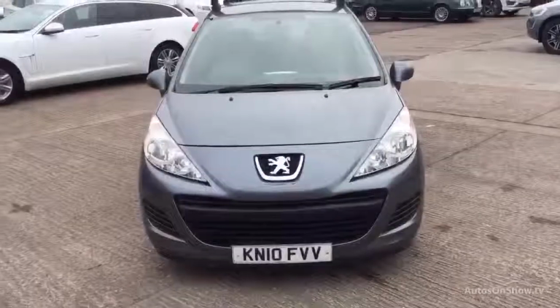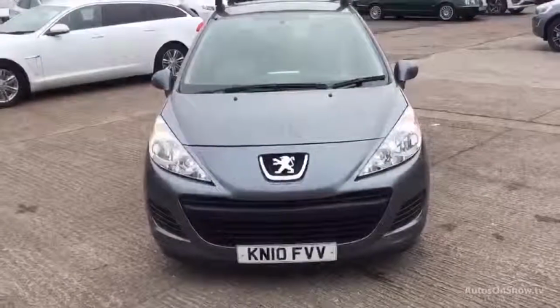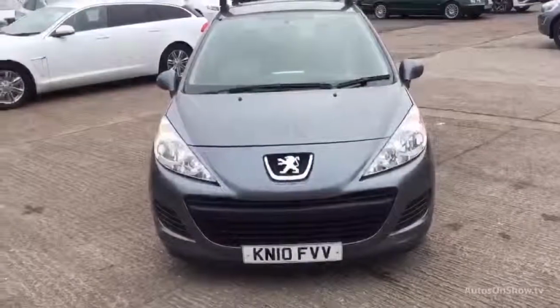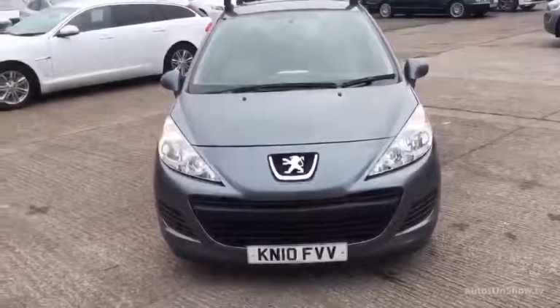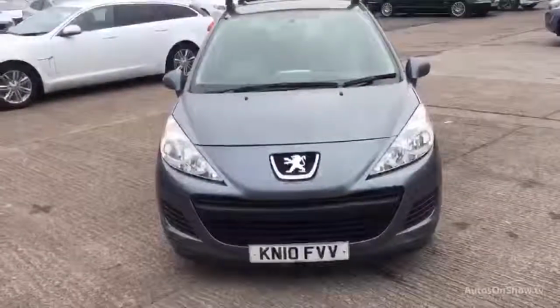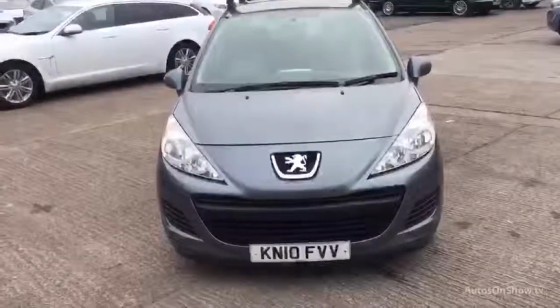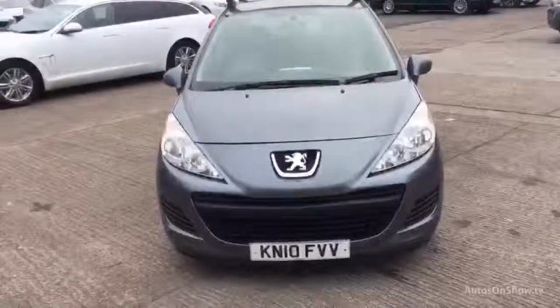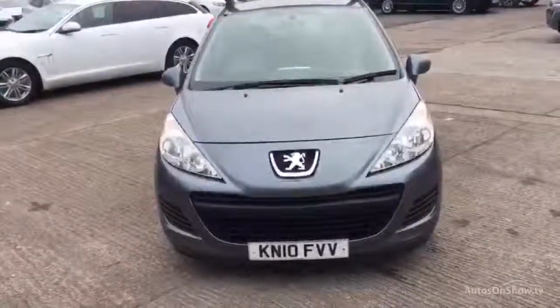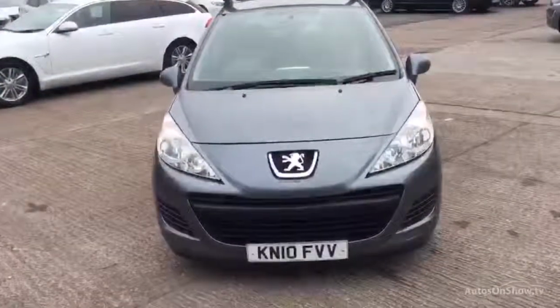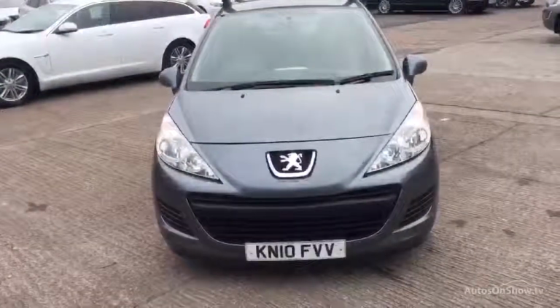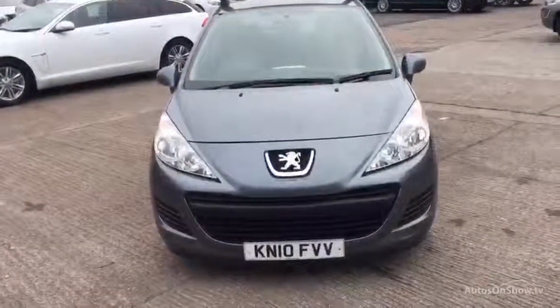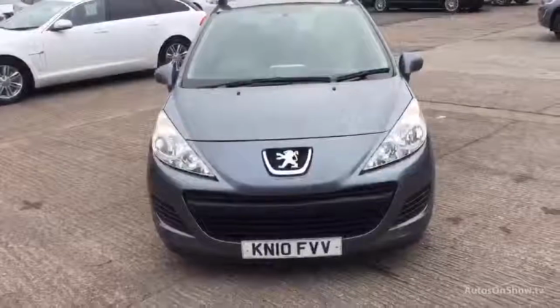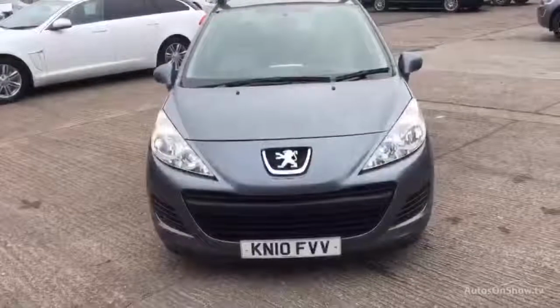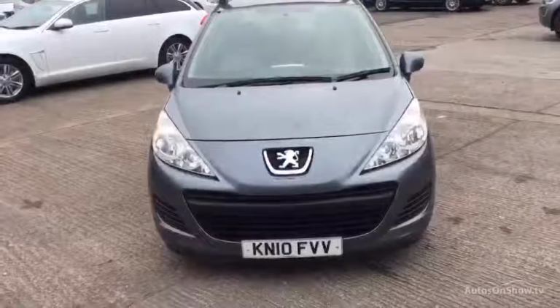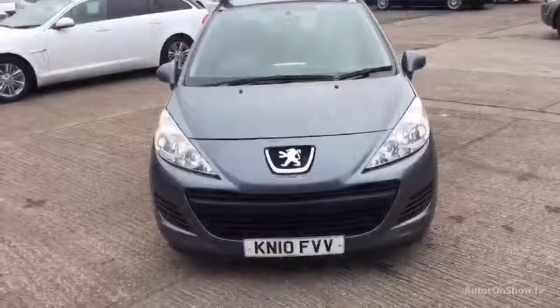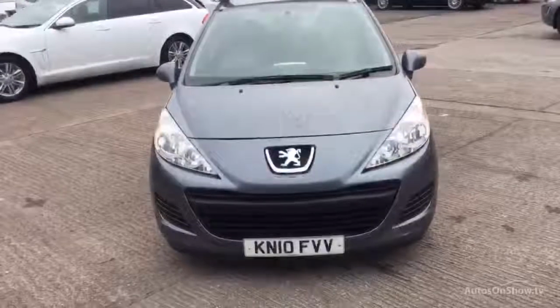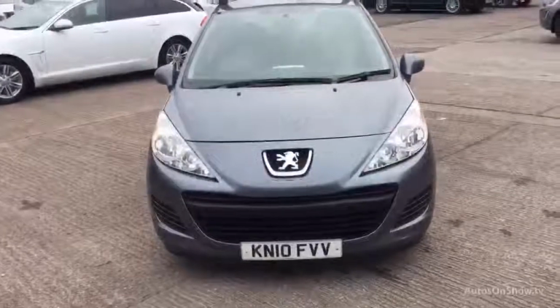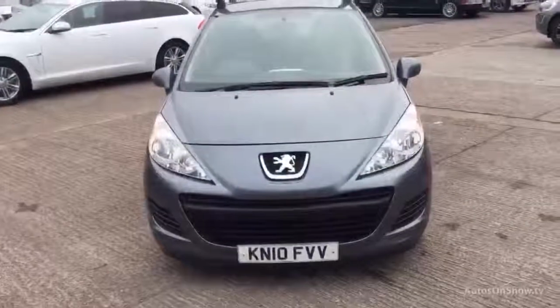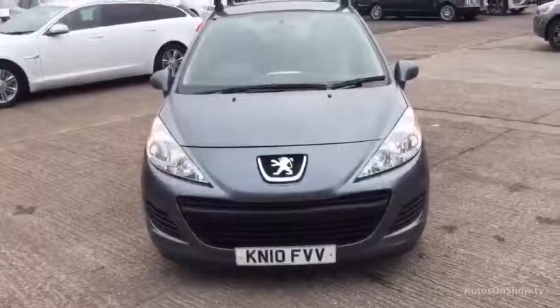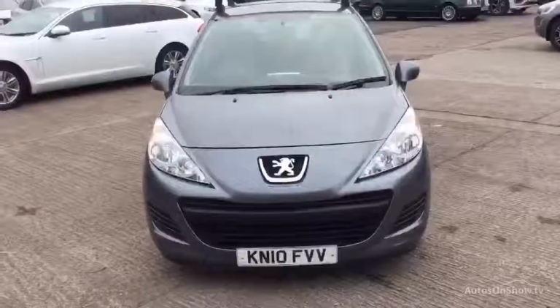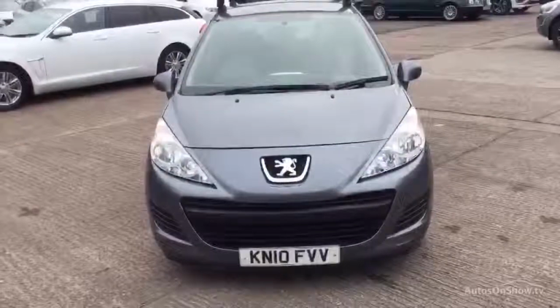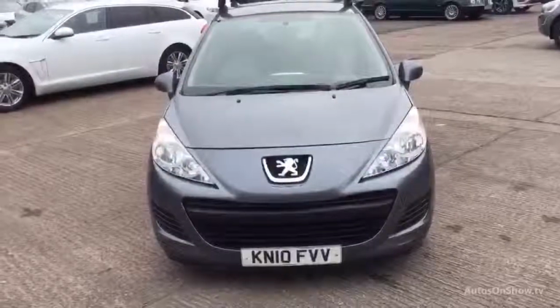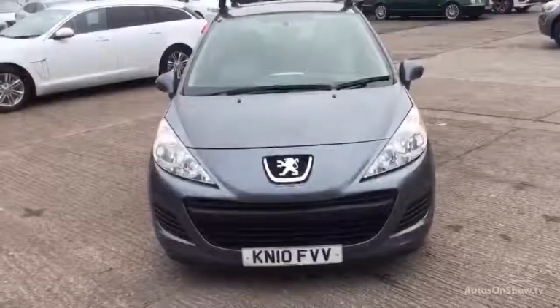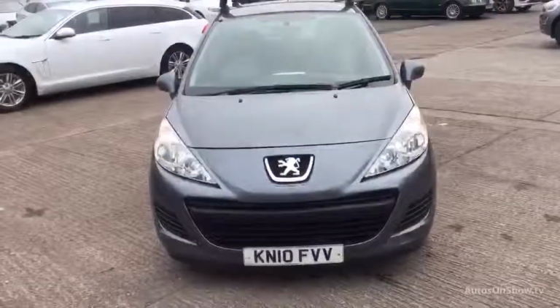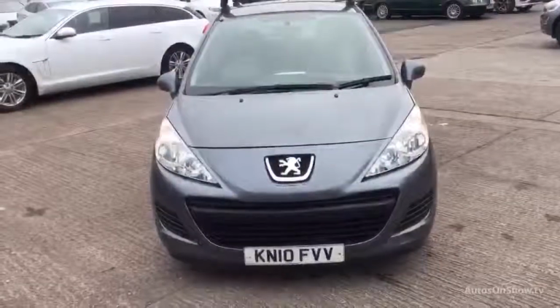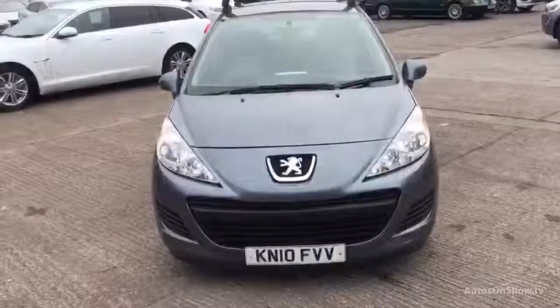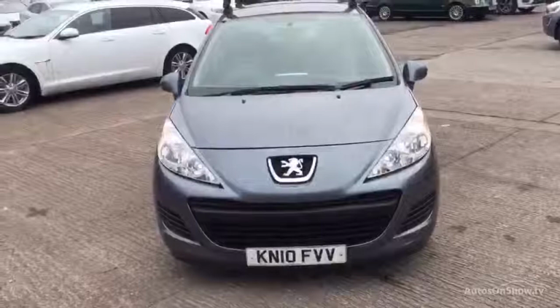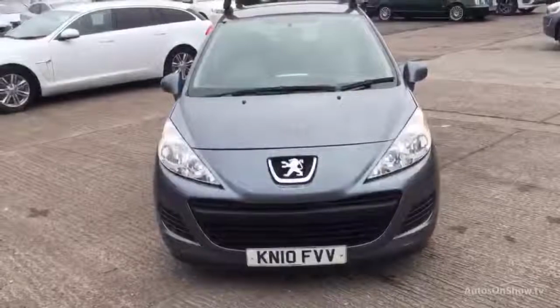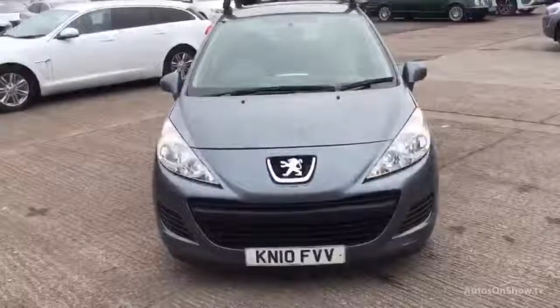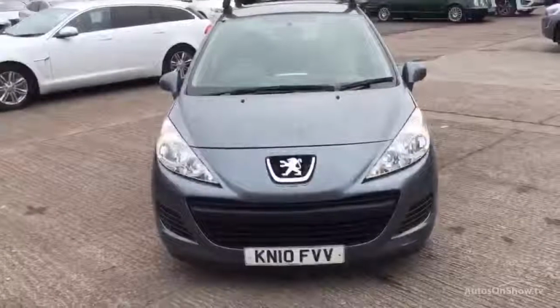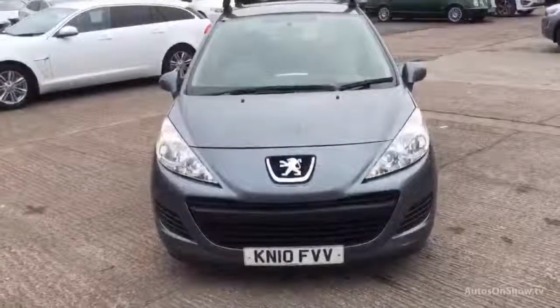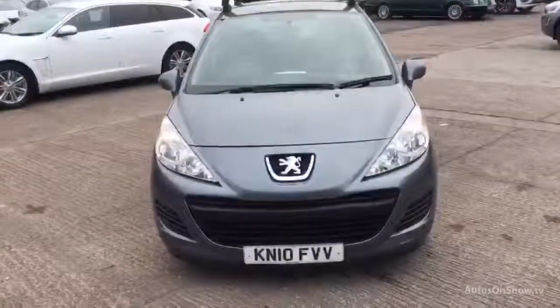Rybrook Volvo in Warrington. Today we have for you a 10 registered Peugeot 207 1360cc petrol. It's an S manual in grey.